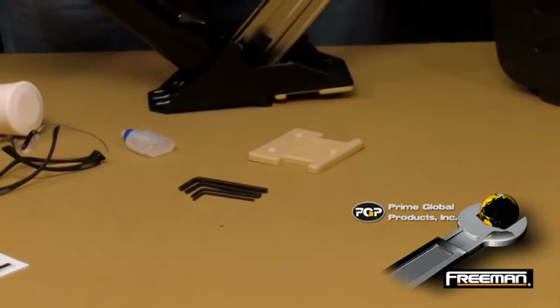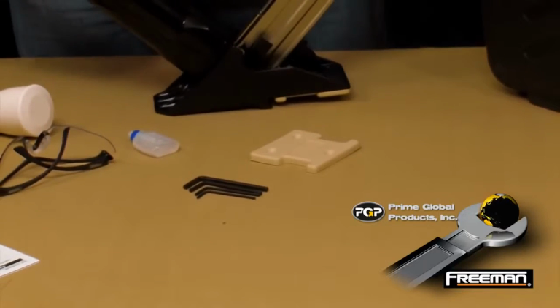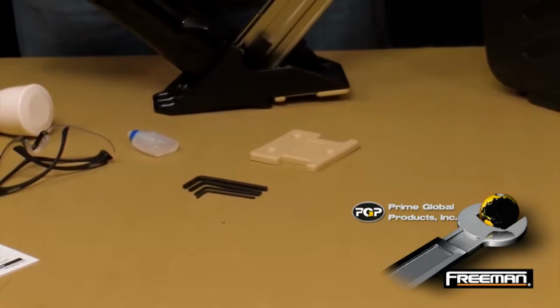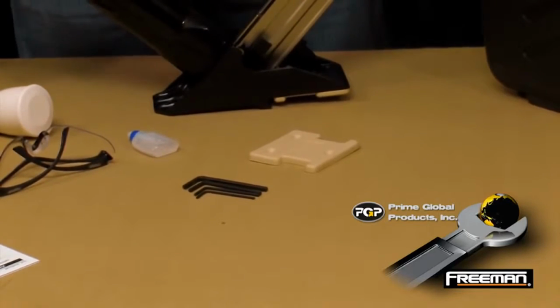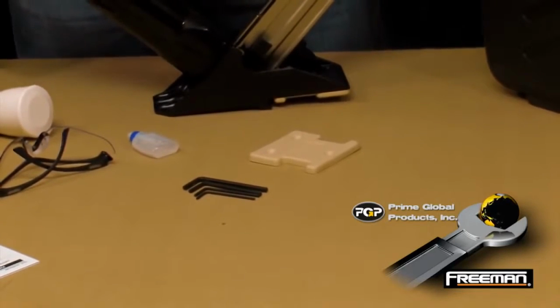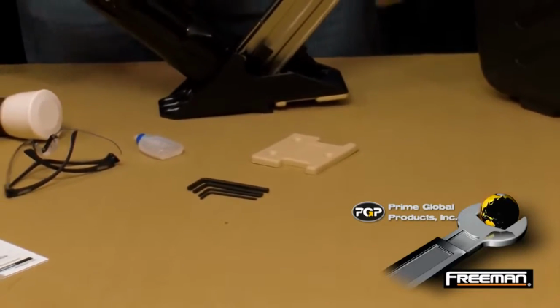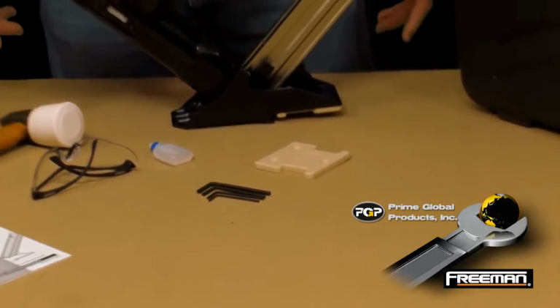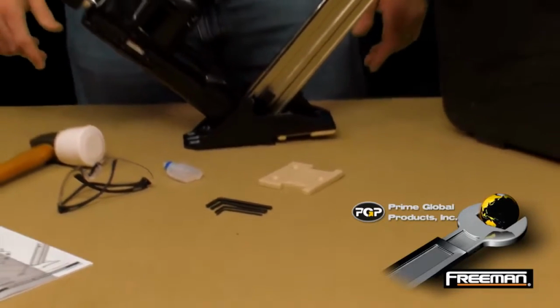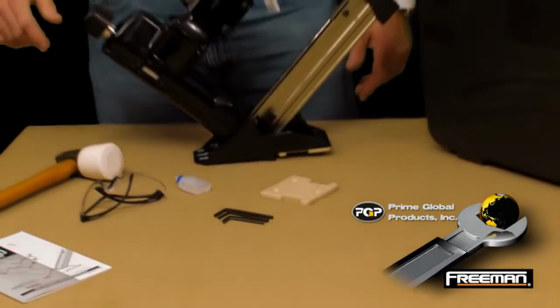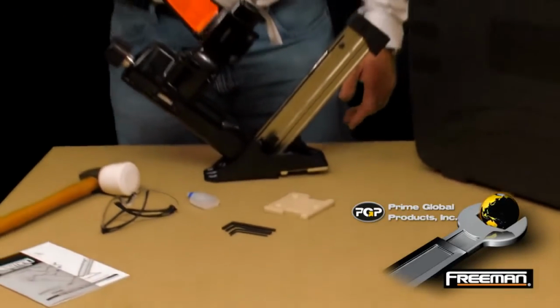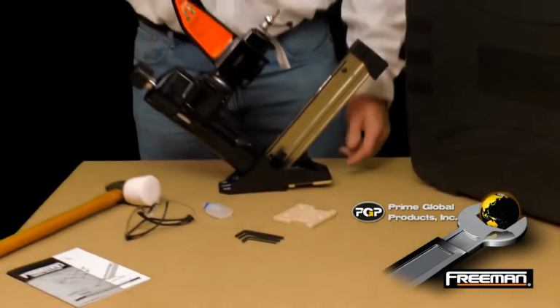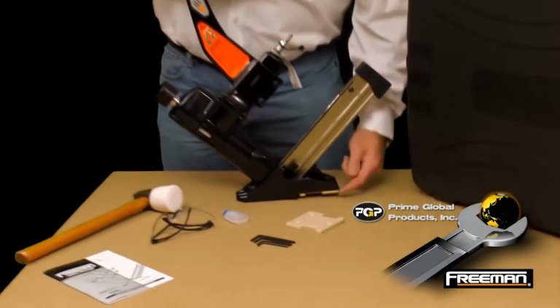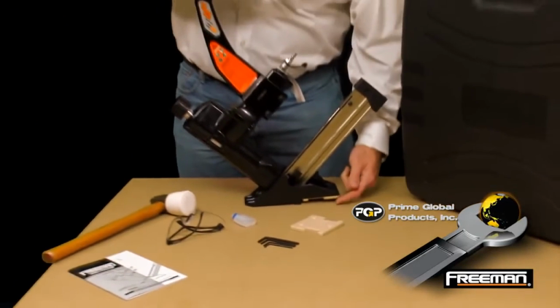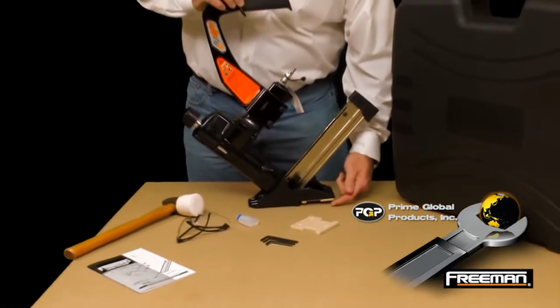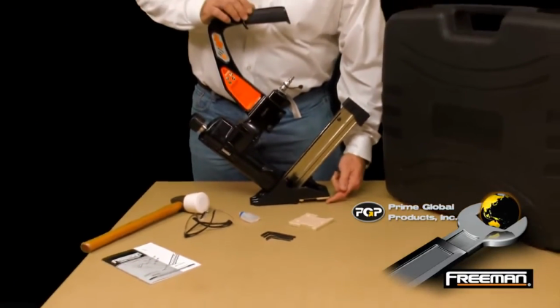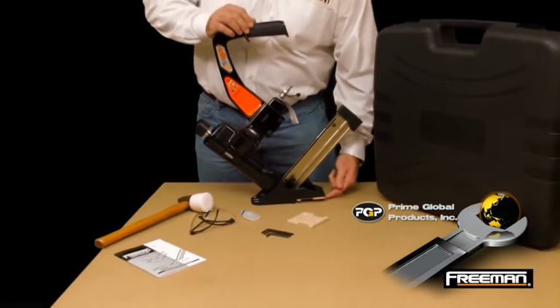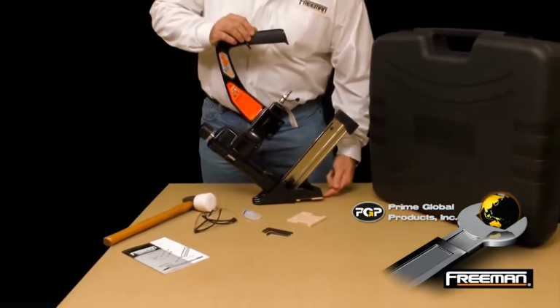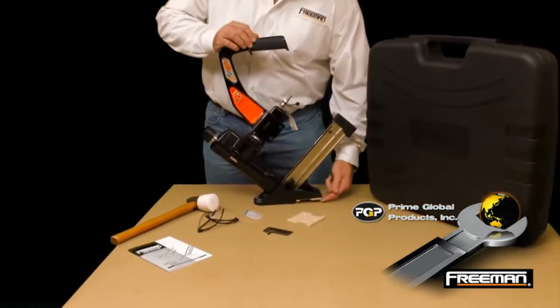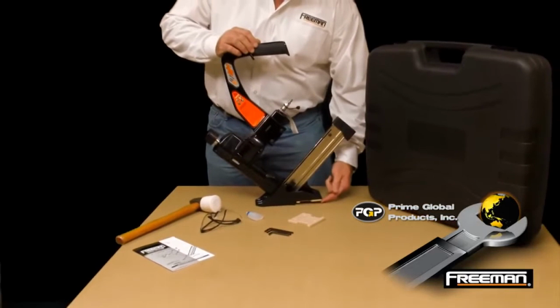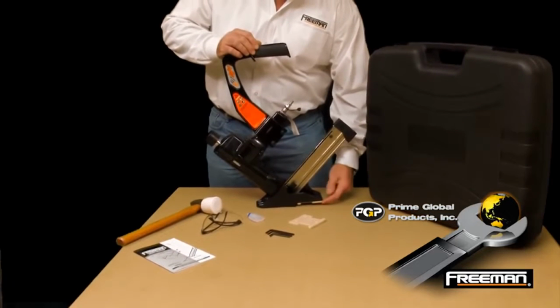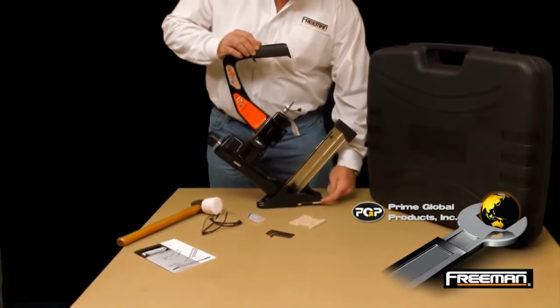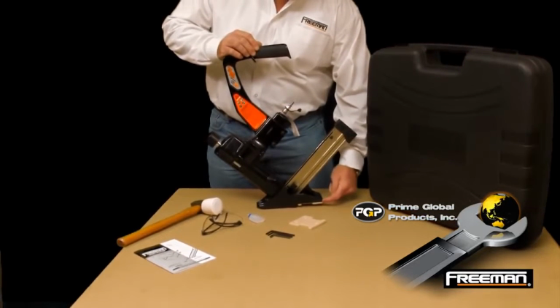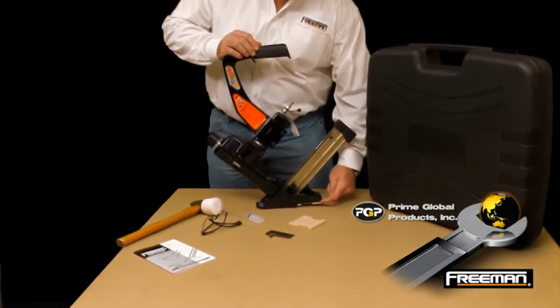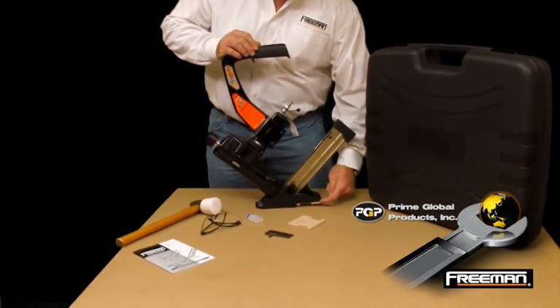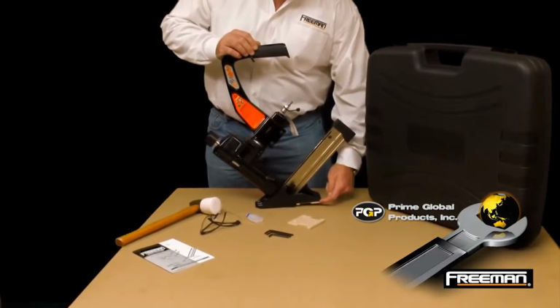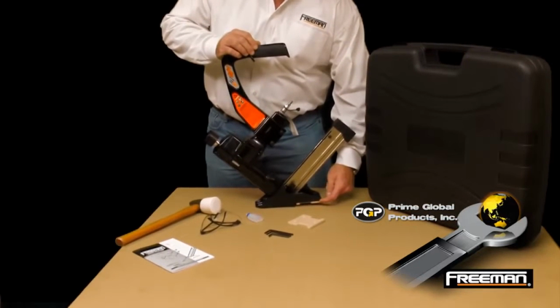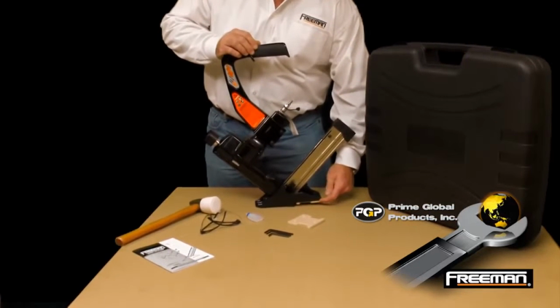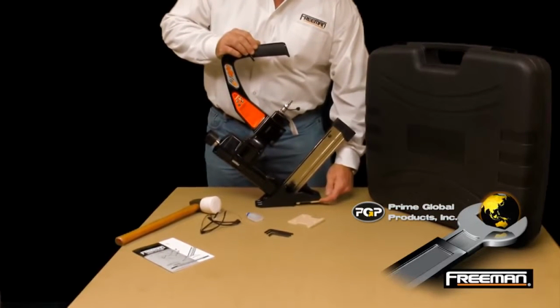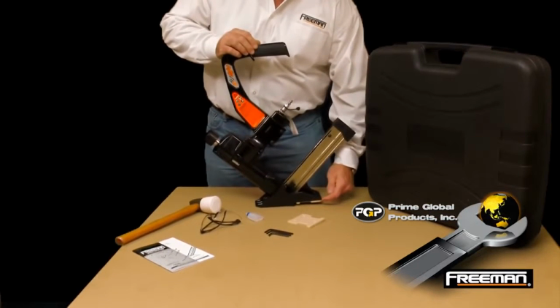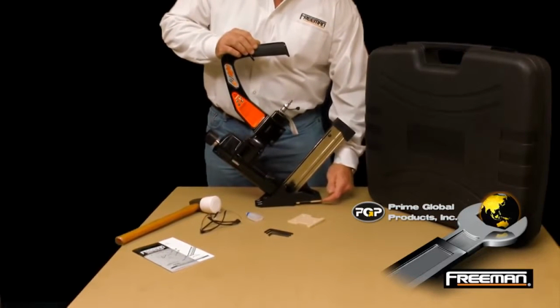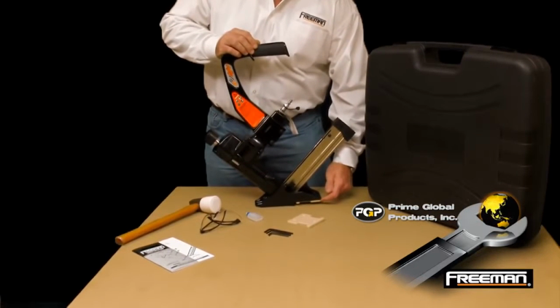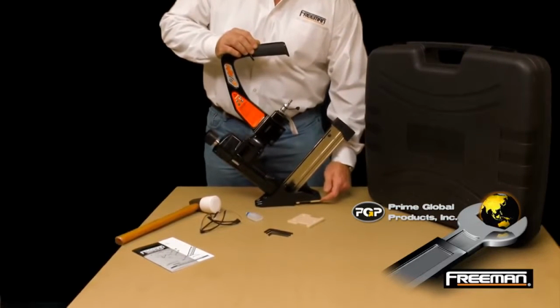The 618BR comes equipped with a three-quarter inch base plate used for three-quarter inch or 25-30 seconds solid tongue and groove flooring.